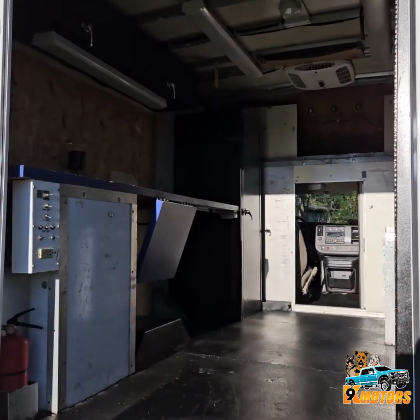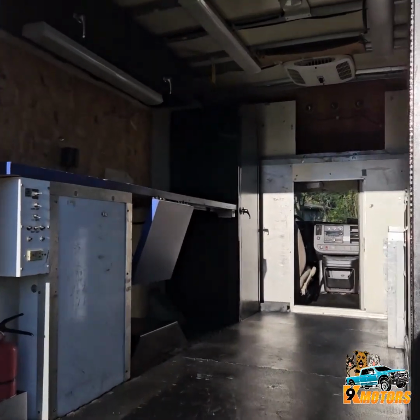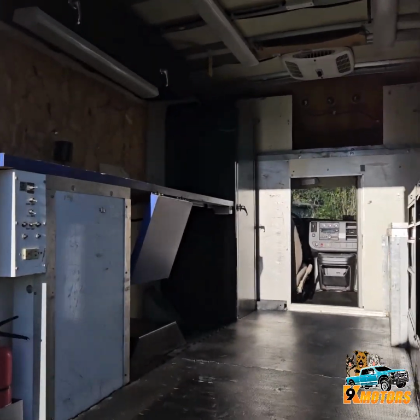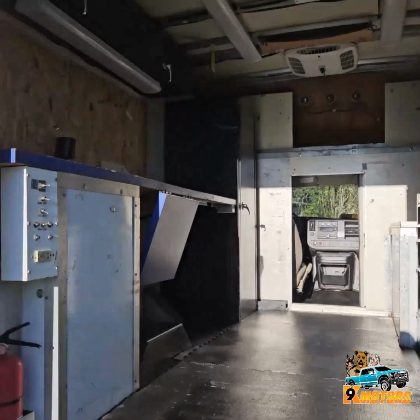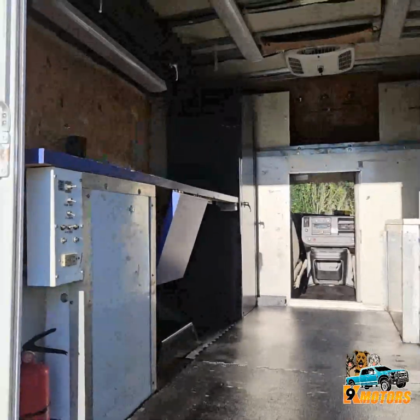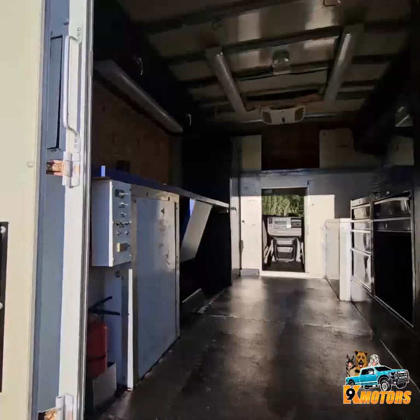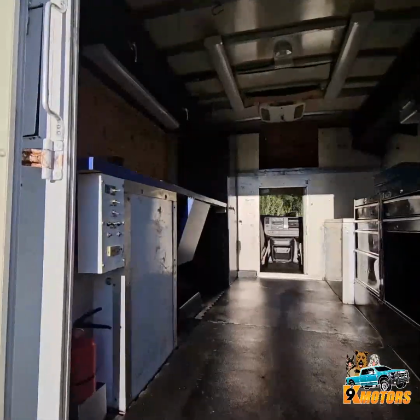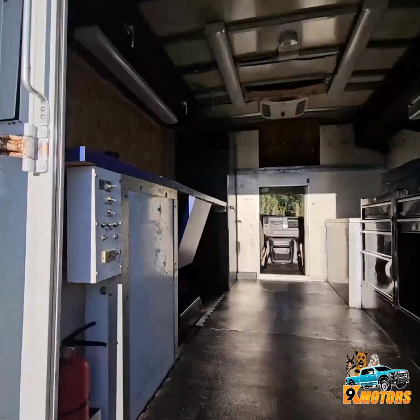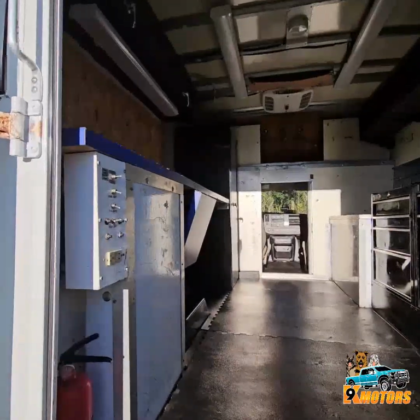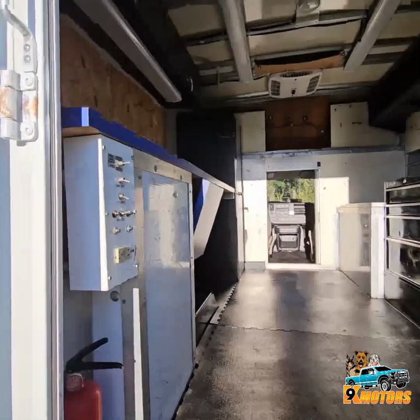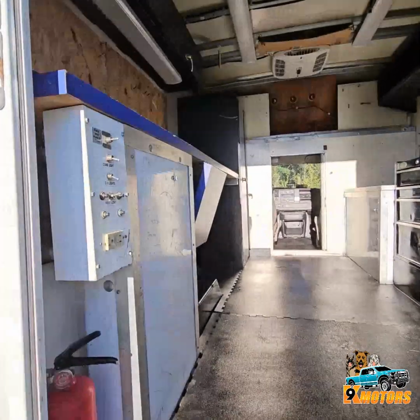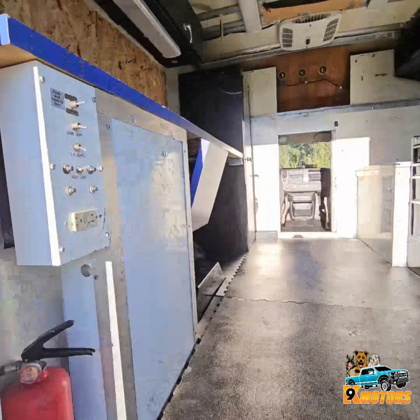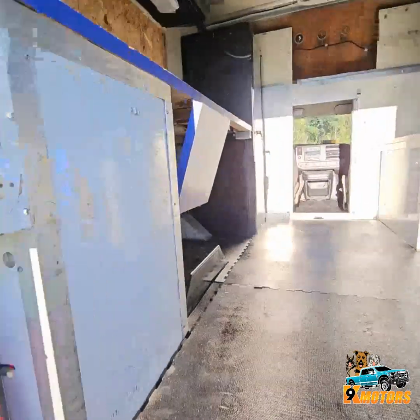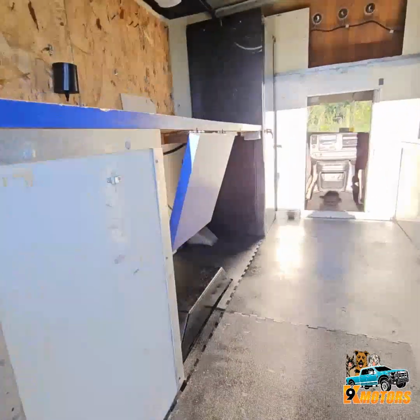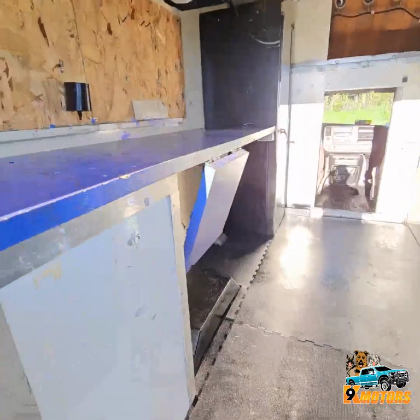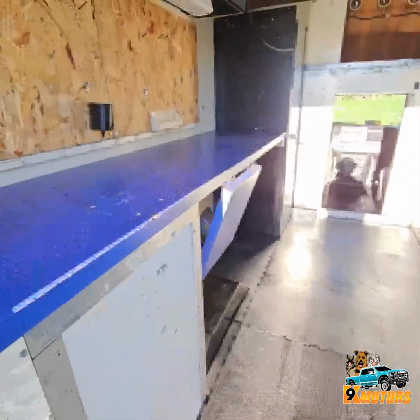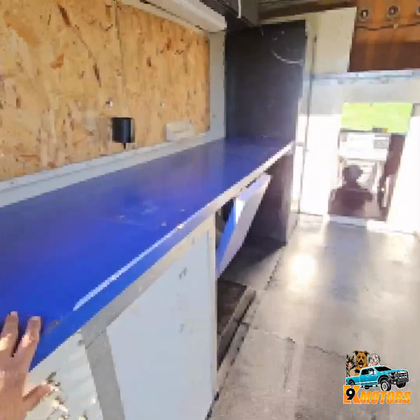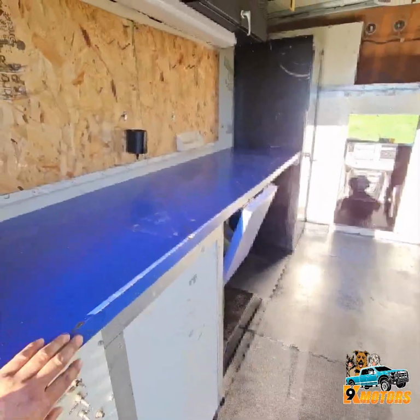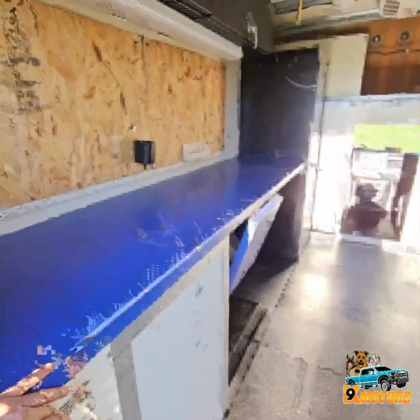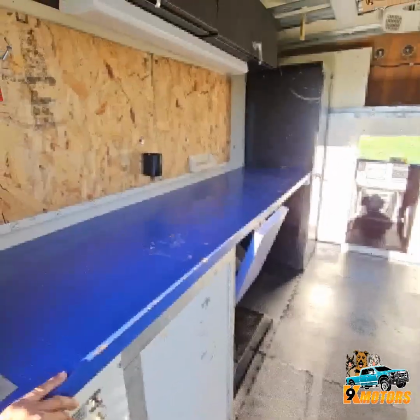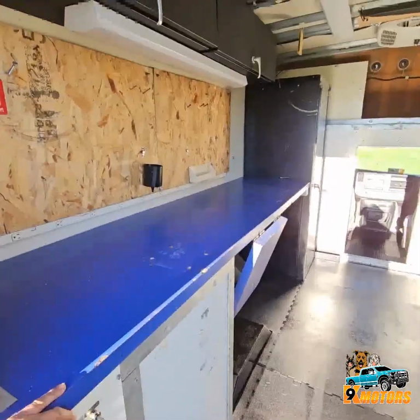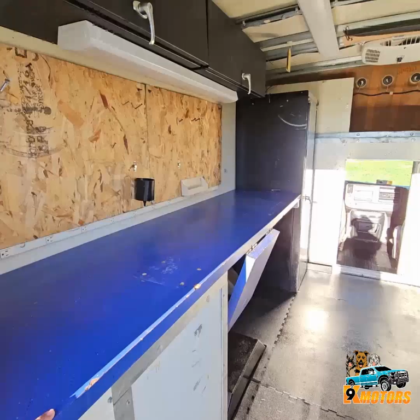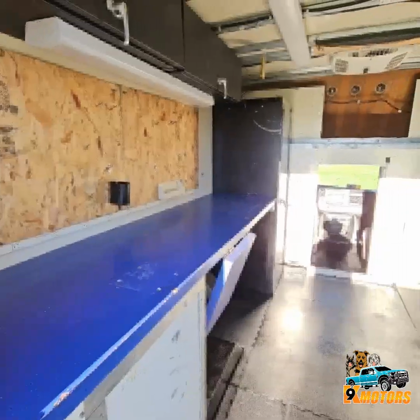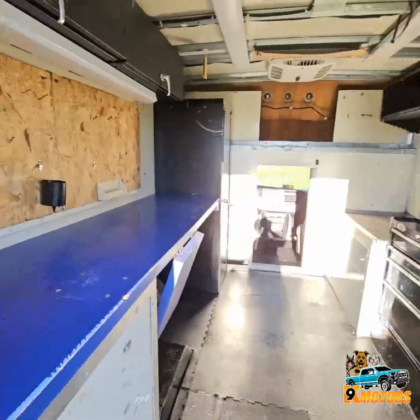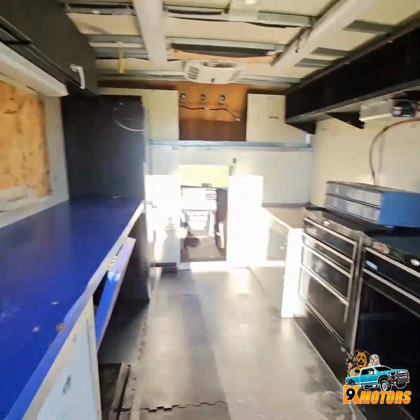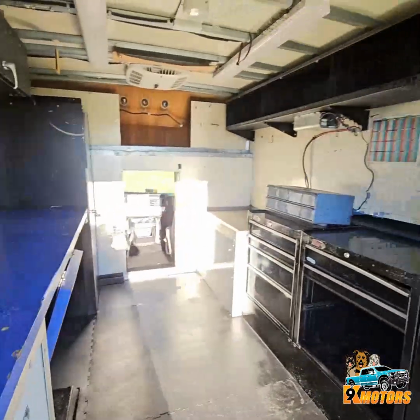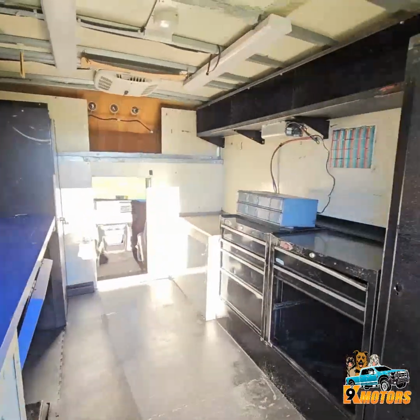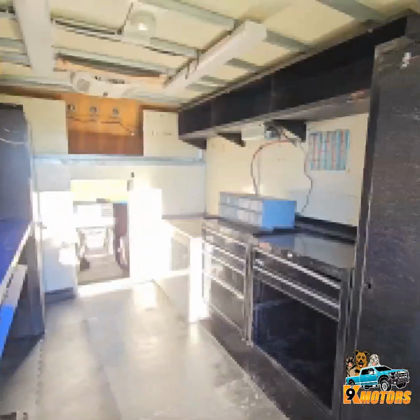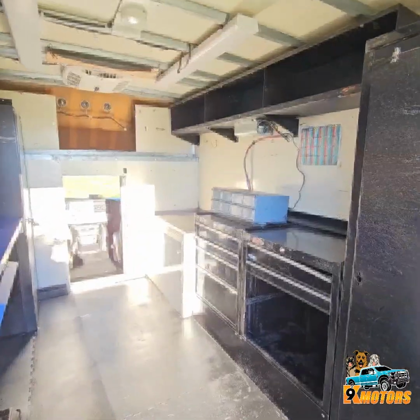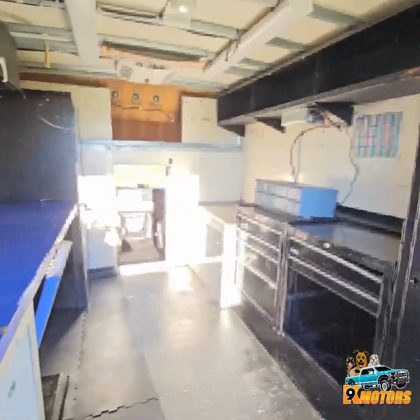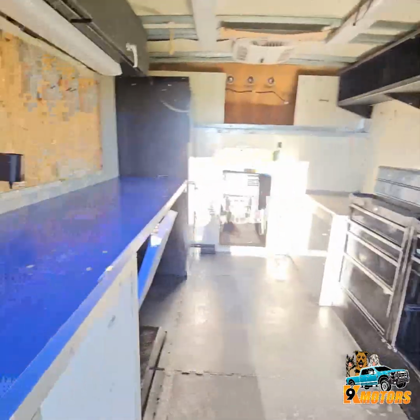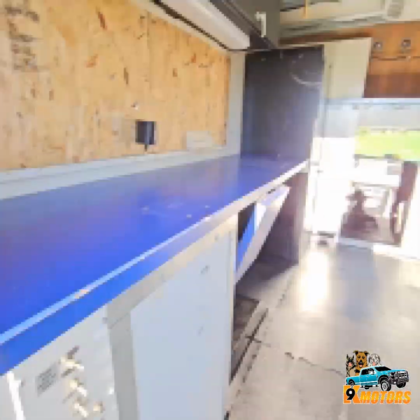I'm going to show you how everything works inside. It's like a nice office setup or mechanic setup.